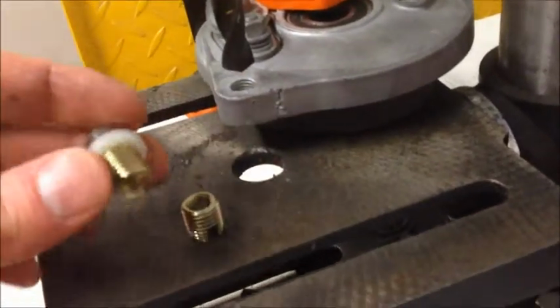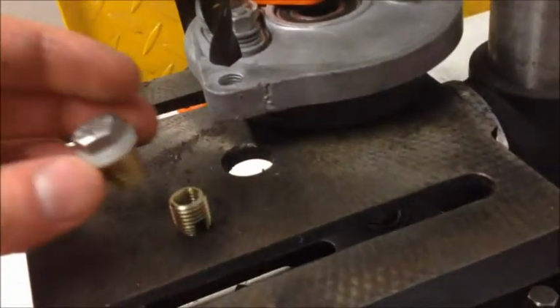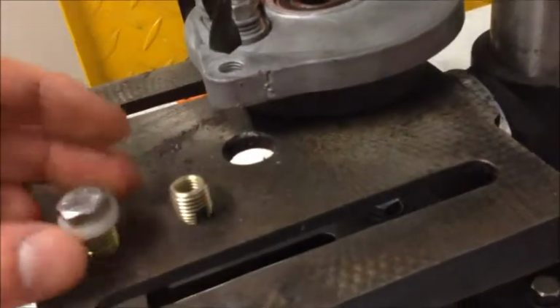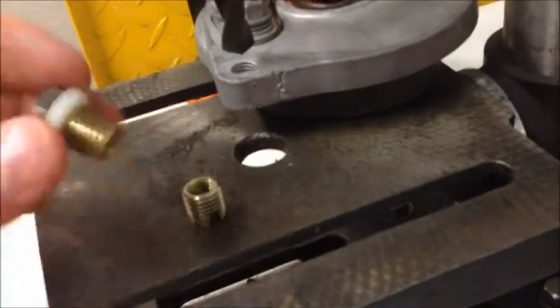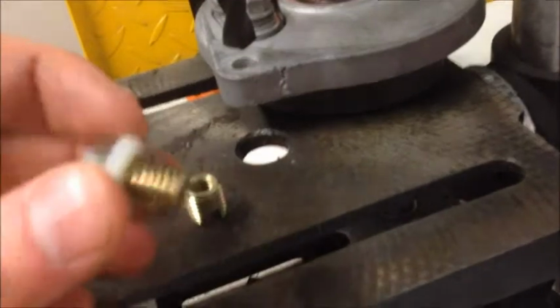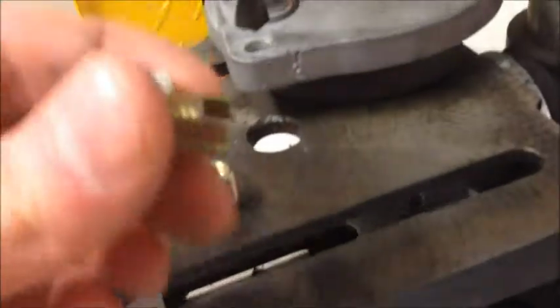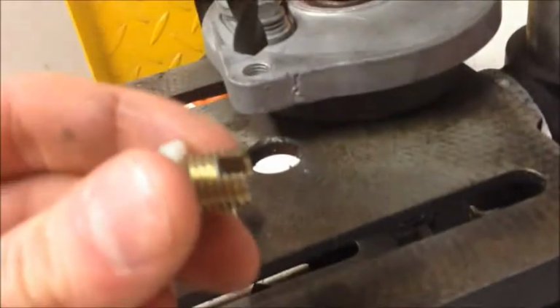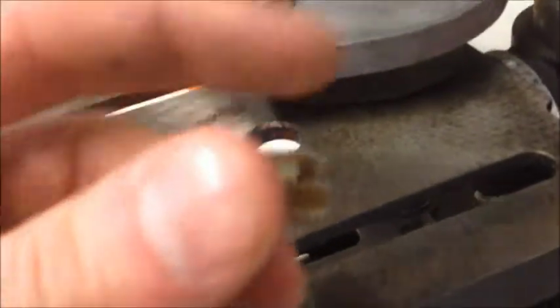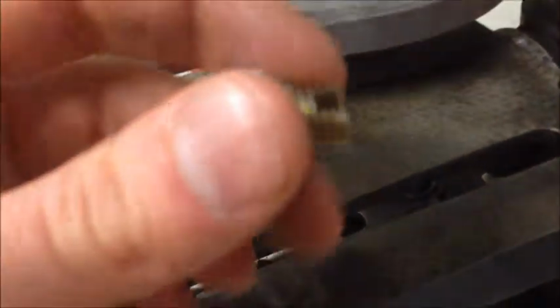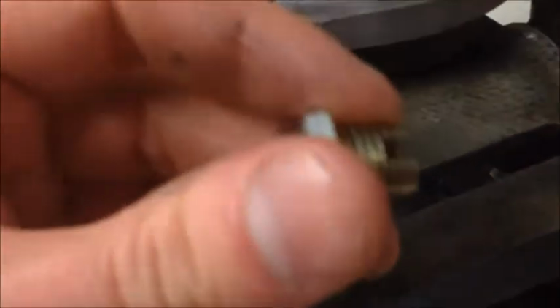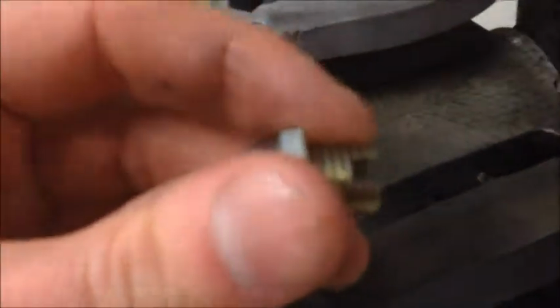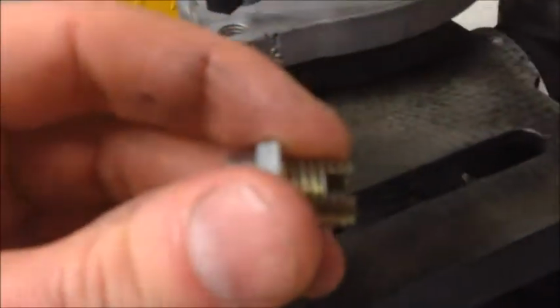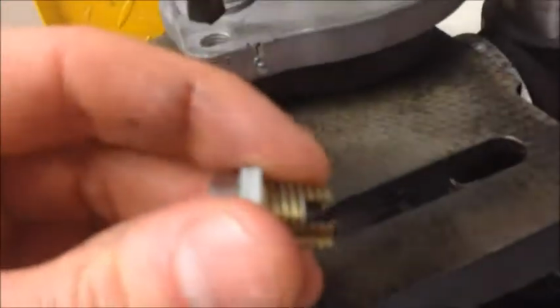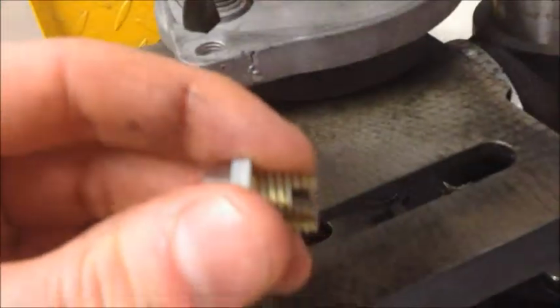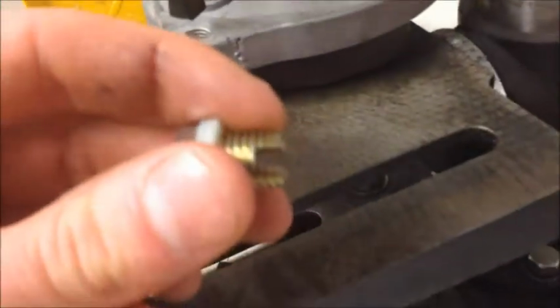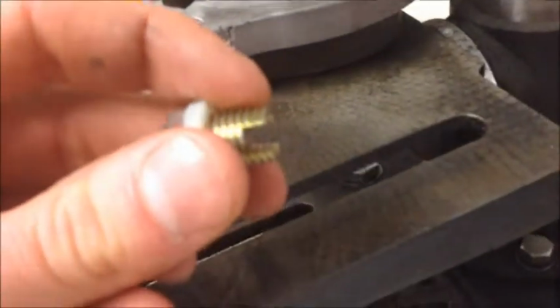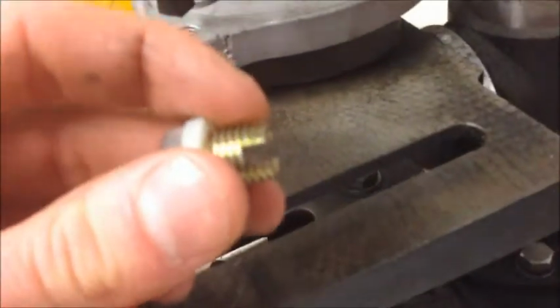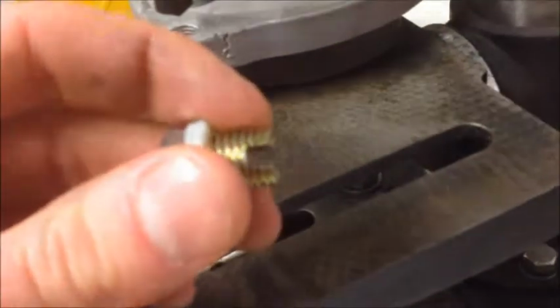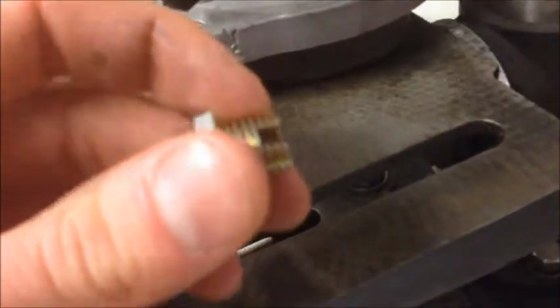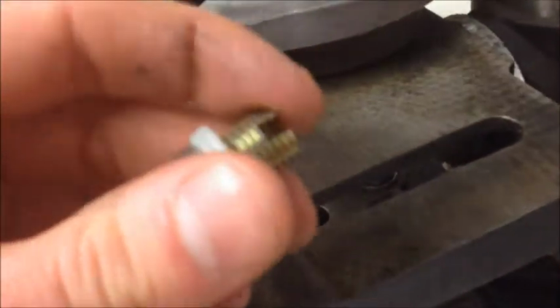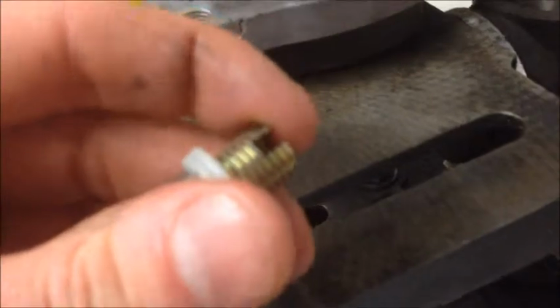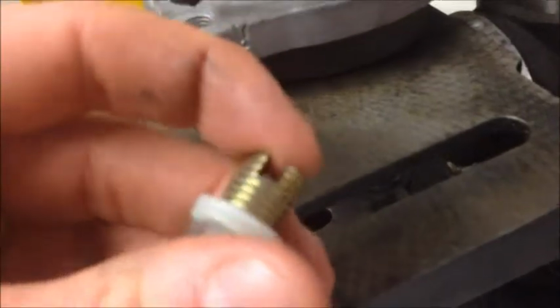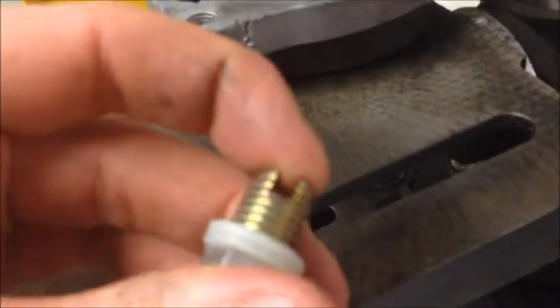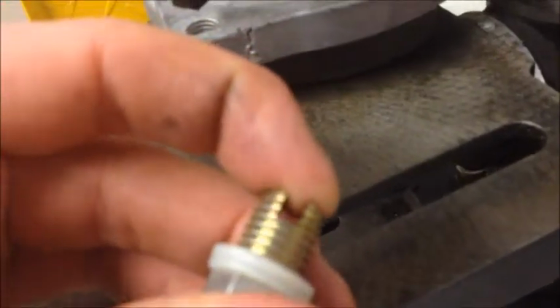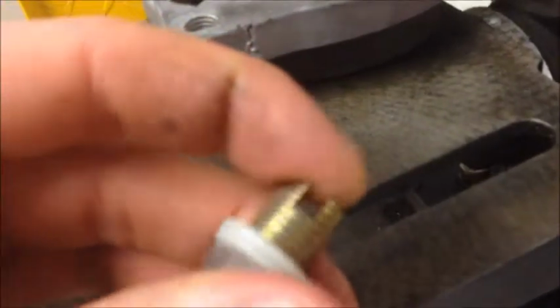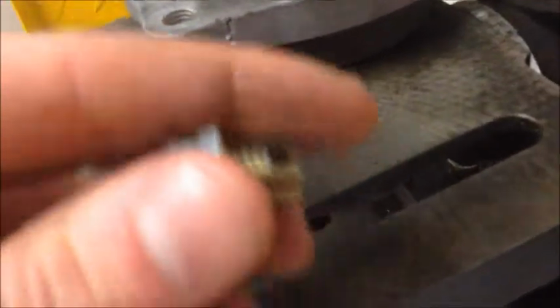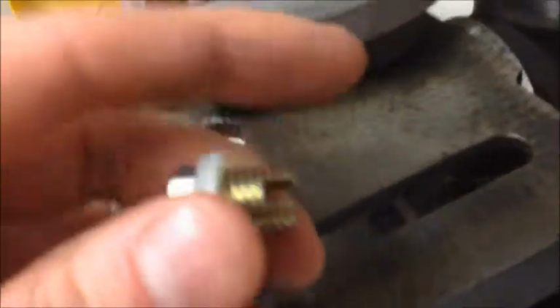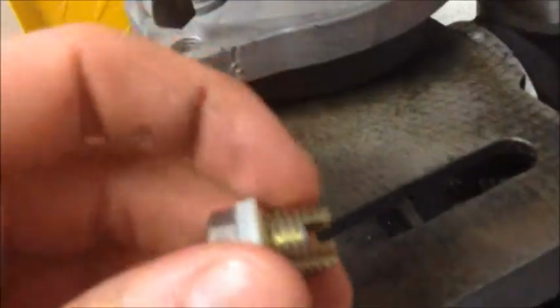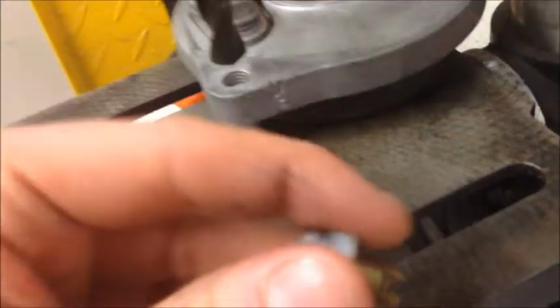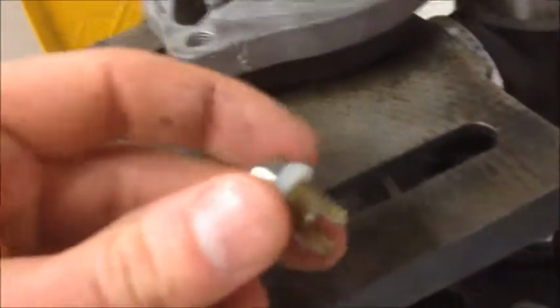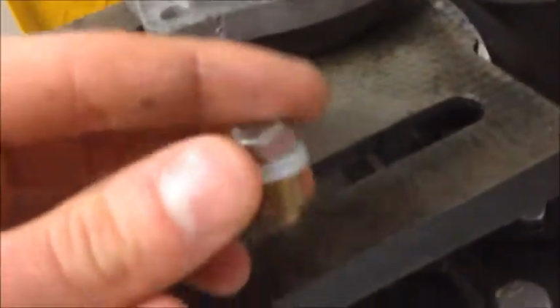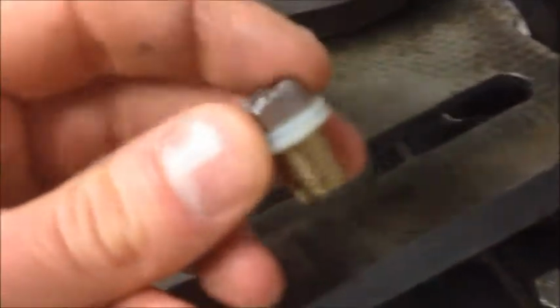As you bolt this into place, the ends extend outwards and then they lock into place. So let's see what happens here.